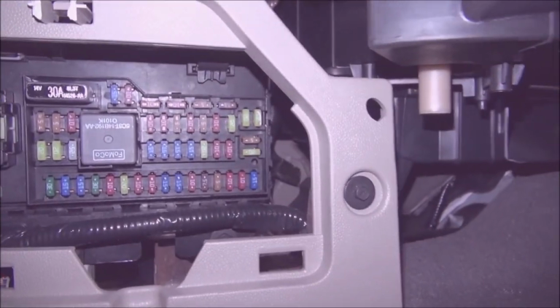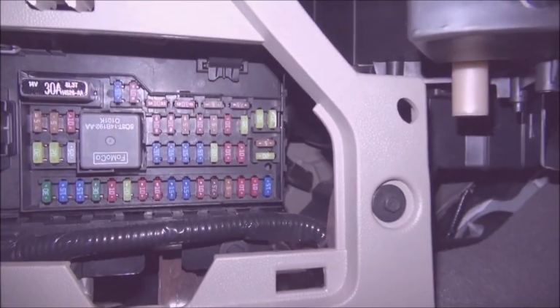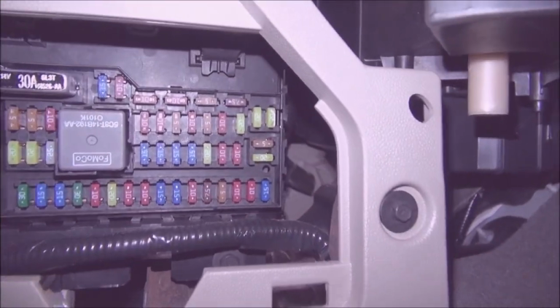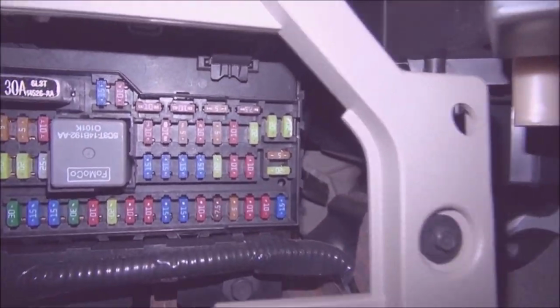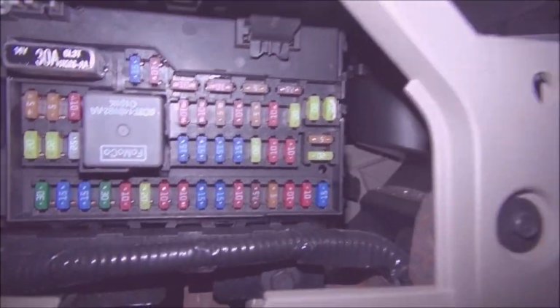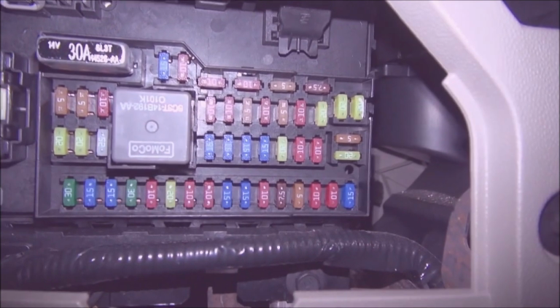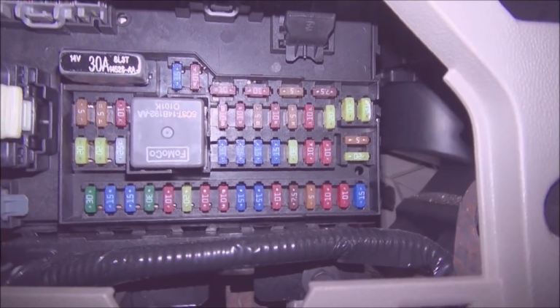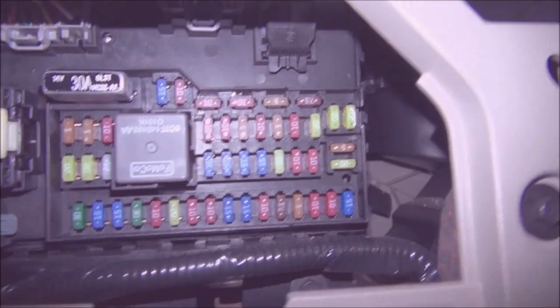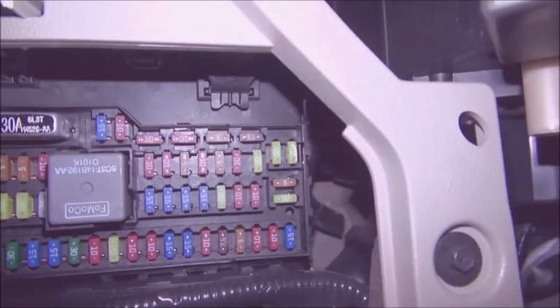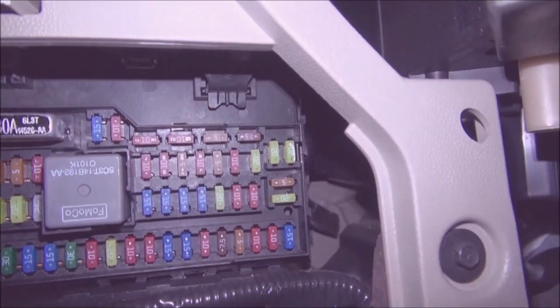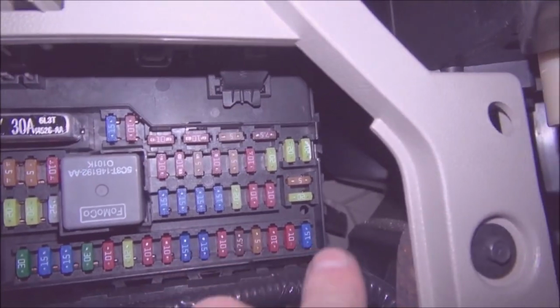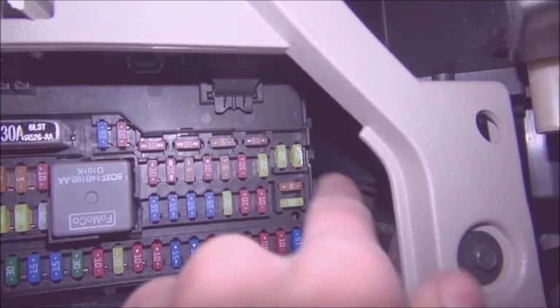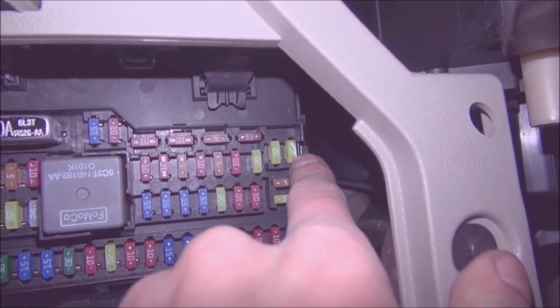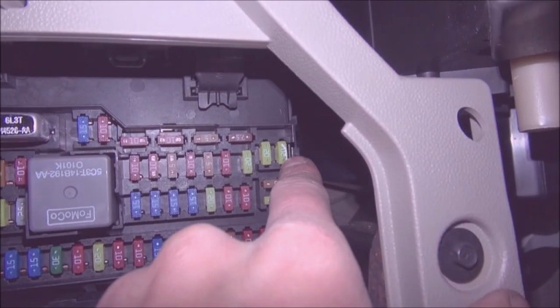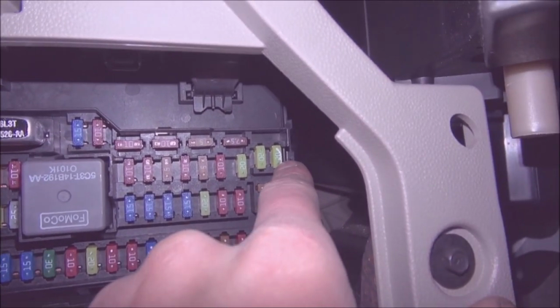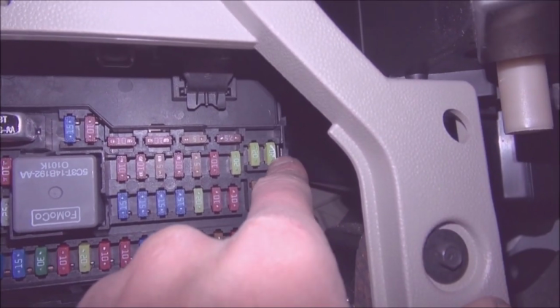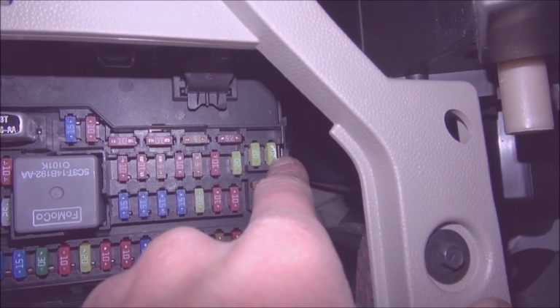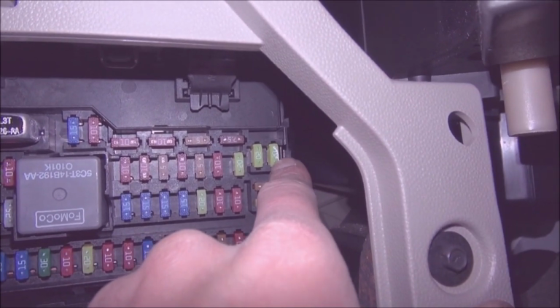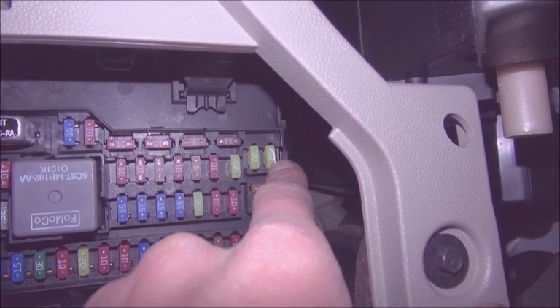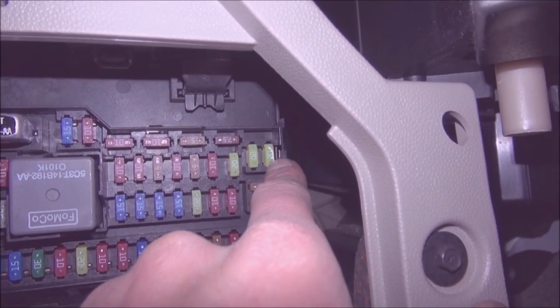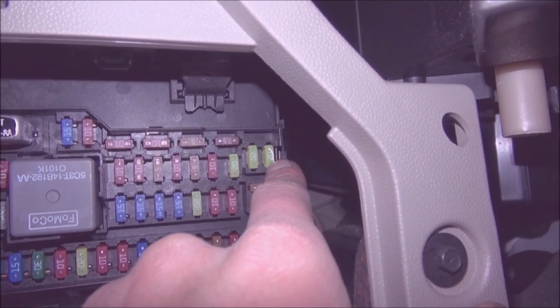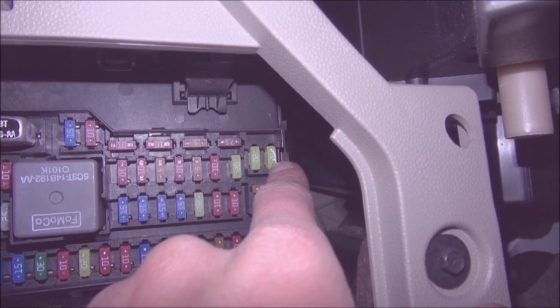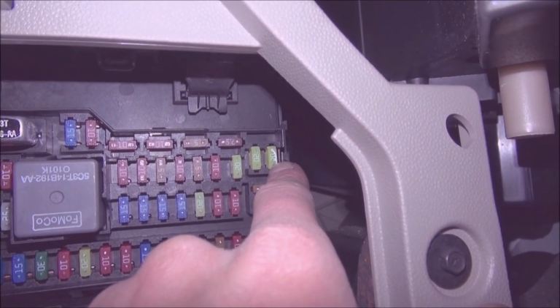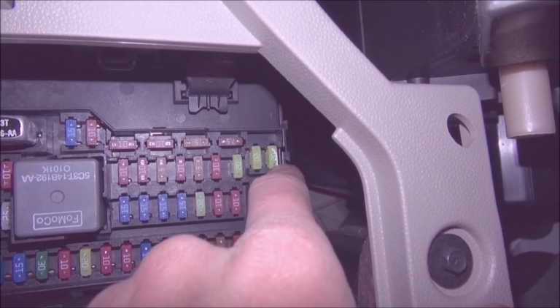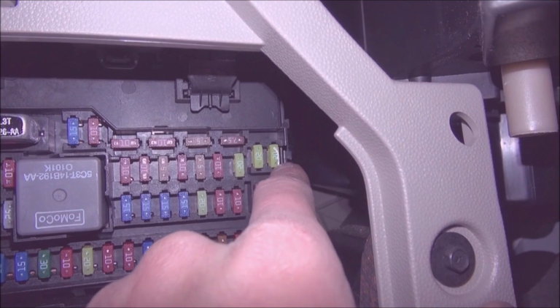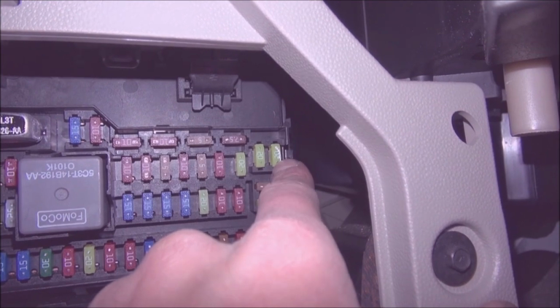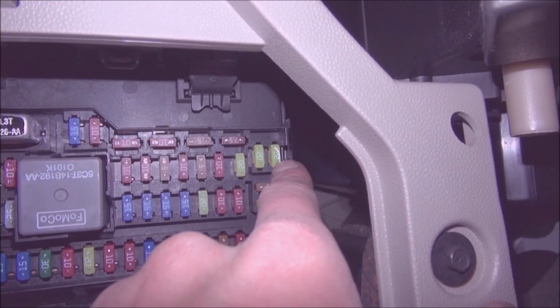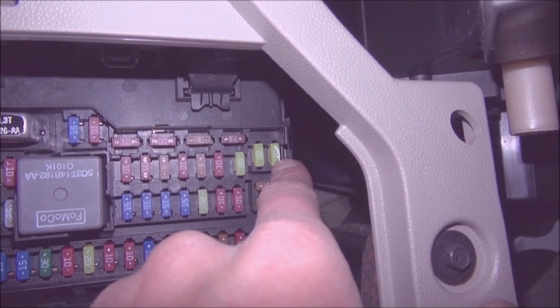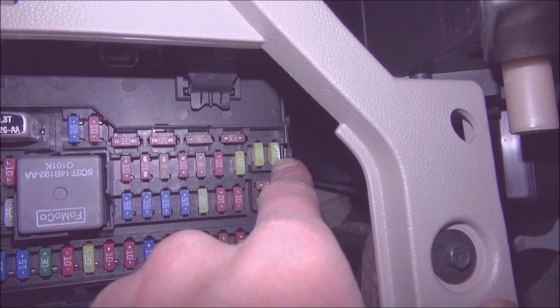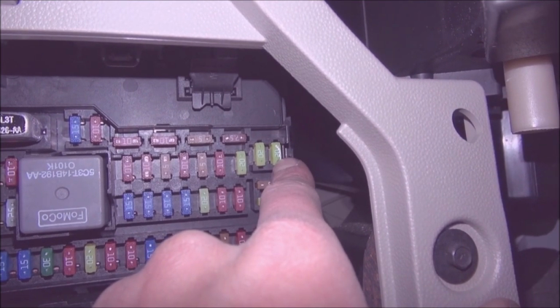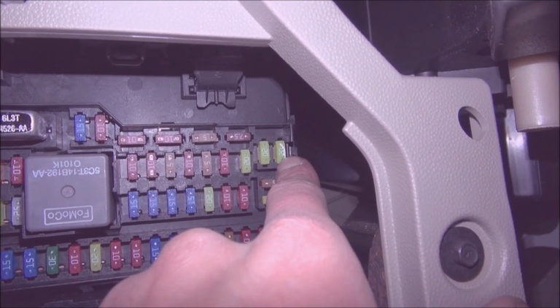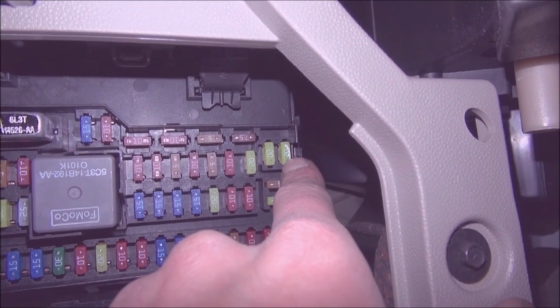So now we can see the fuses, and the fuse in question we're going to have to check is this fuse right here. This is going to be for the front power outlet.